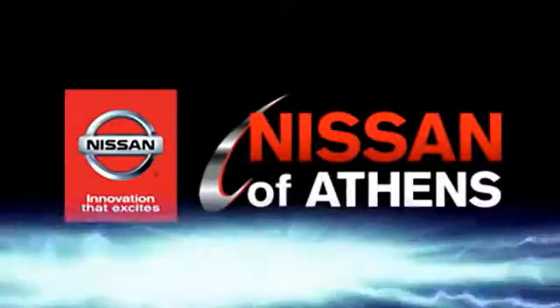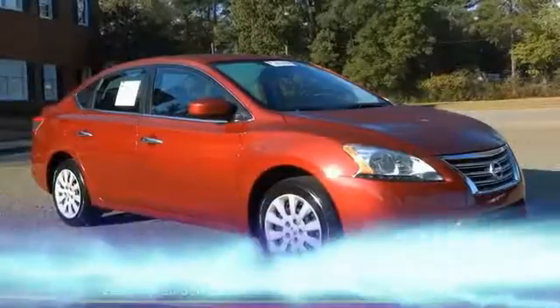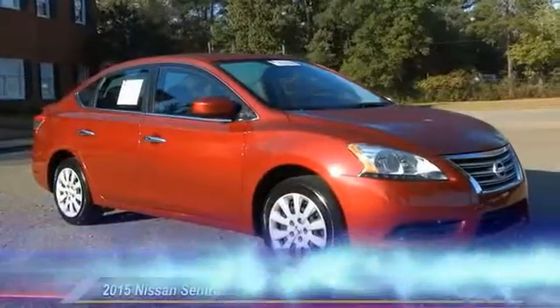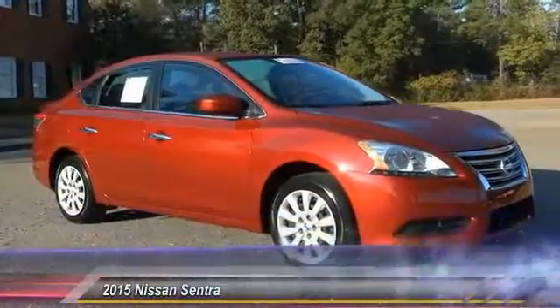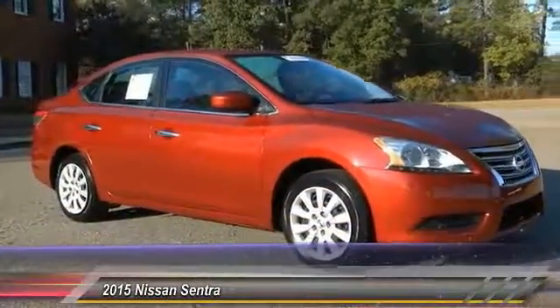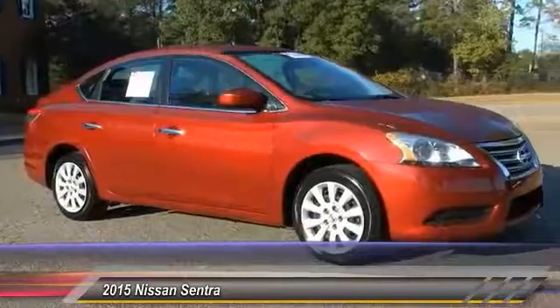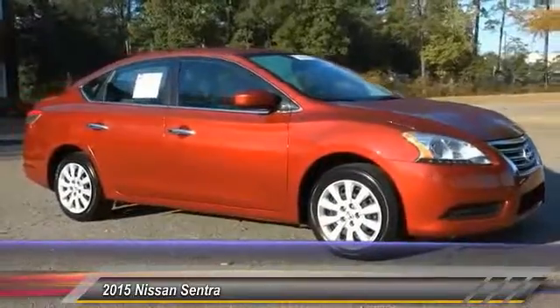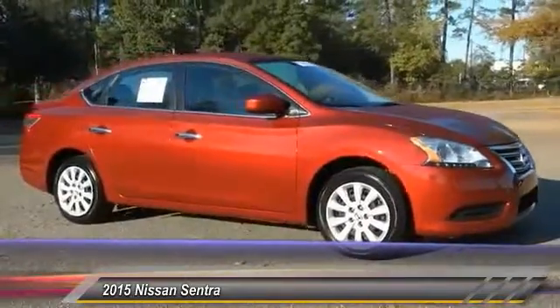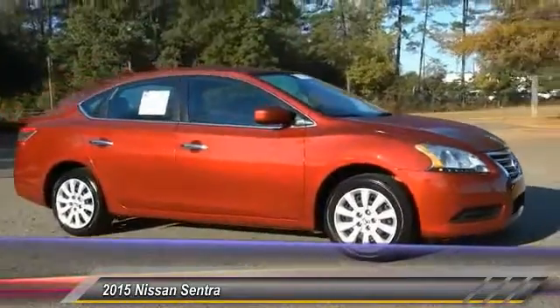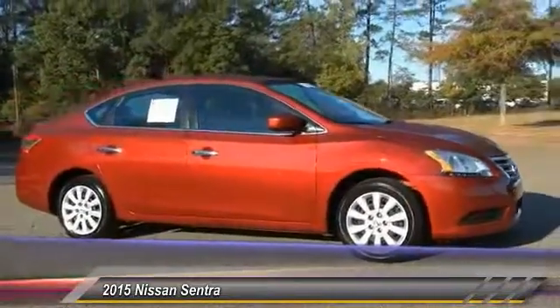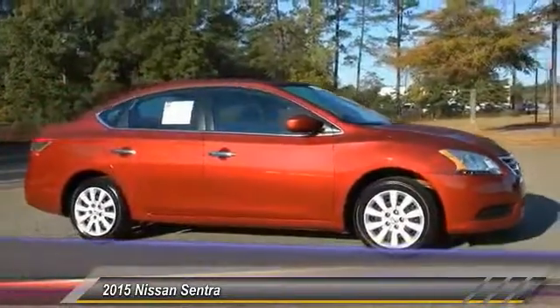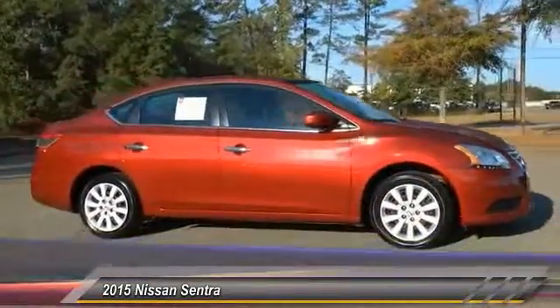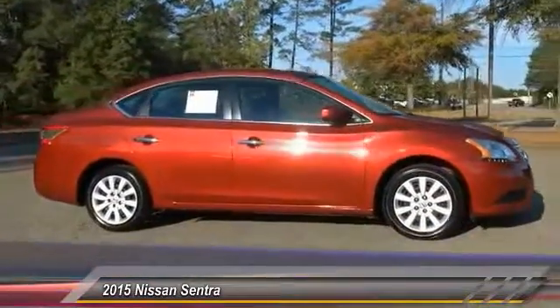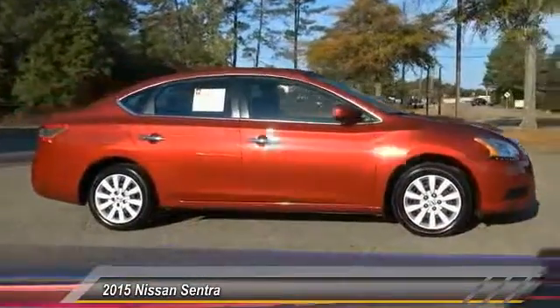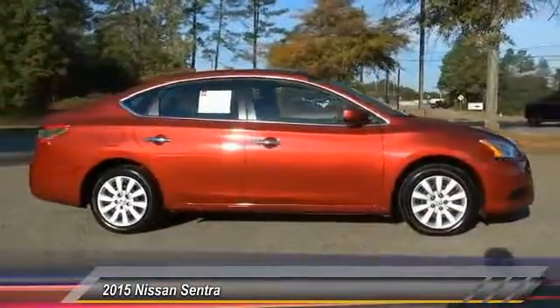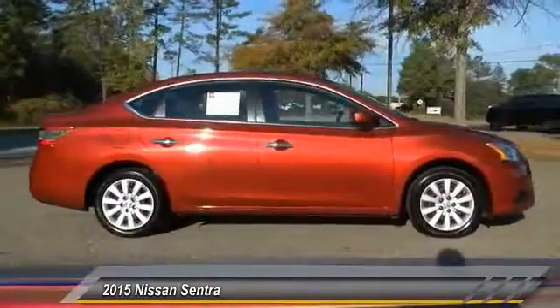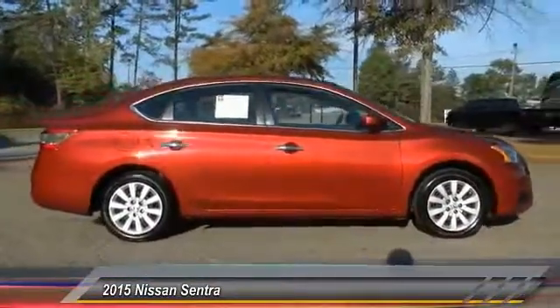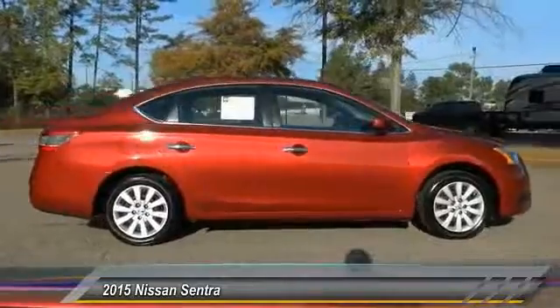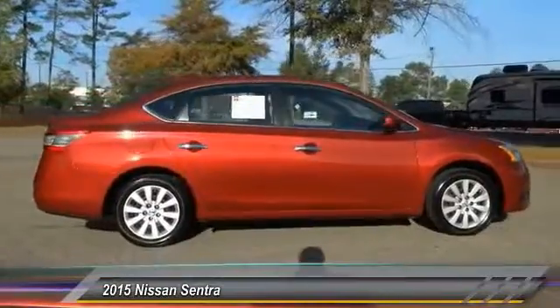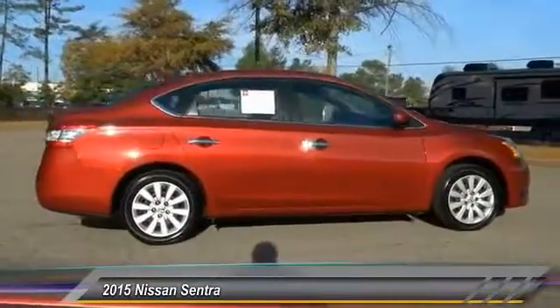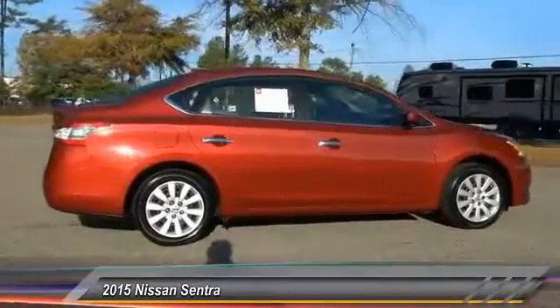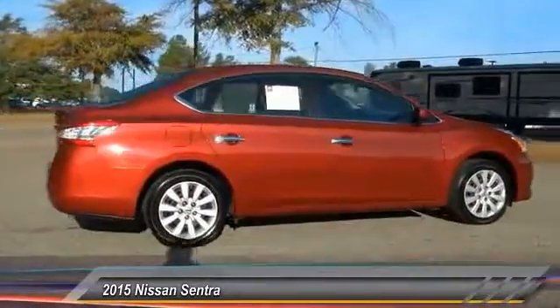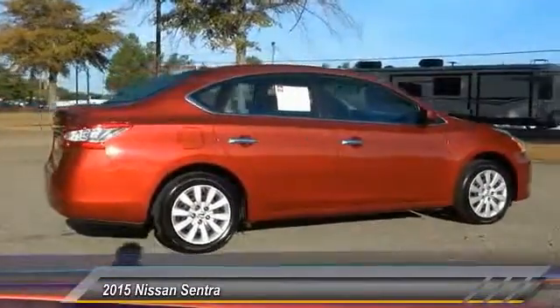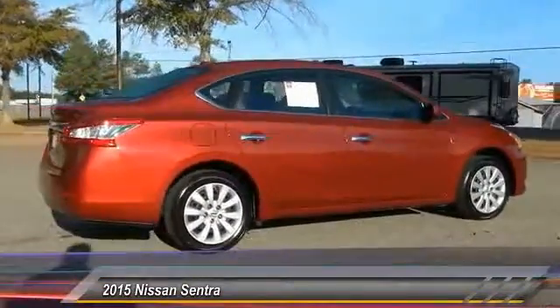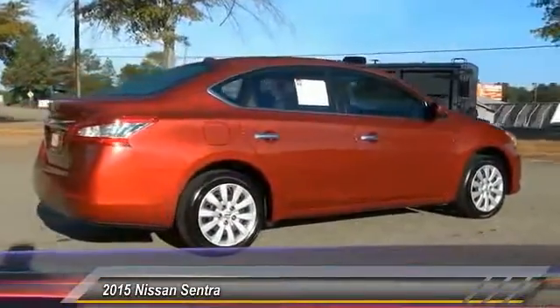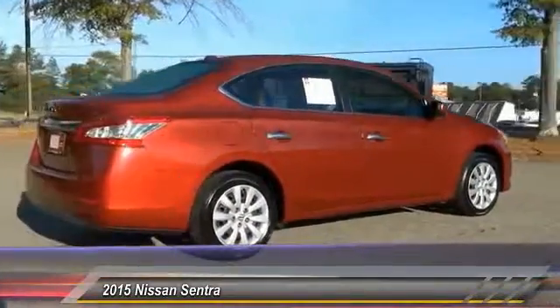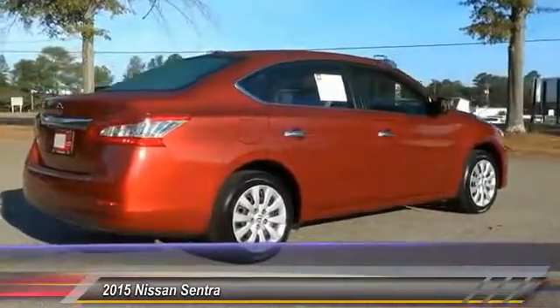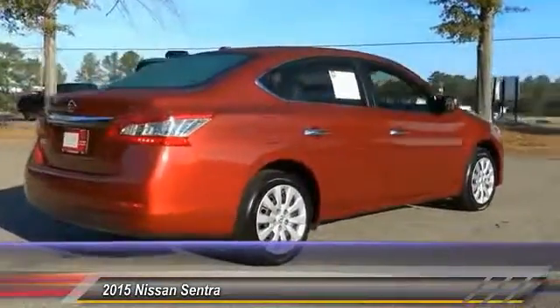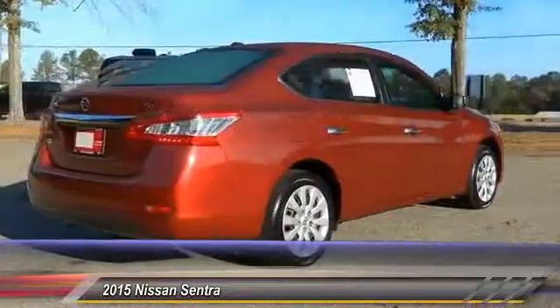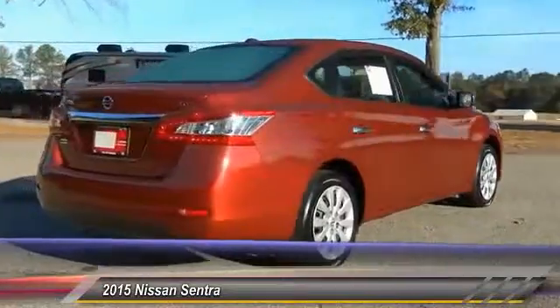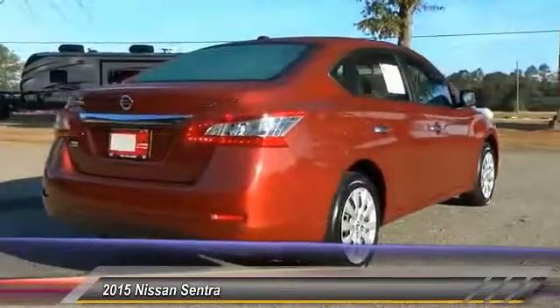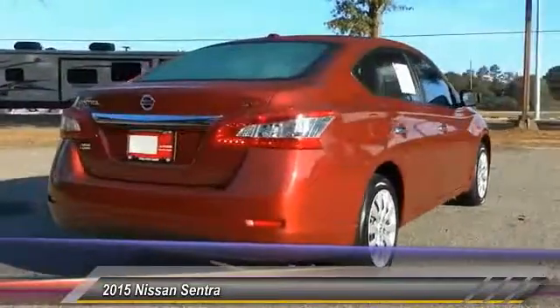The 2015 Sentra, with its spacious and versatile interior and stellar fuel efficiency, the Nissan Sentra is the obvious choice for anyone who wants to enjoy a stylish and comfortable ride and is priced below $15,000.